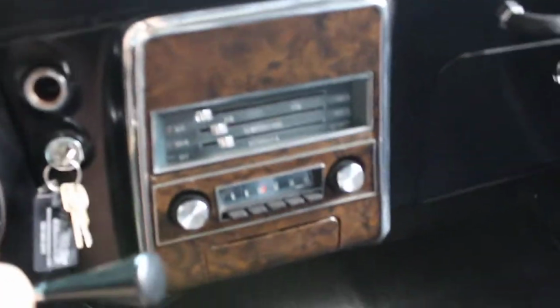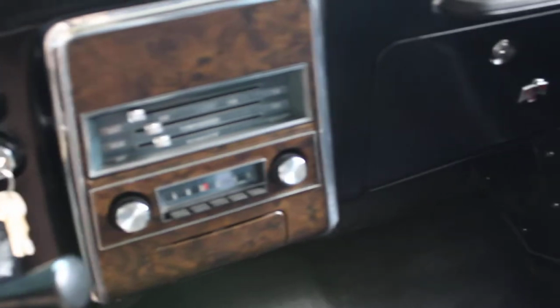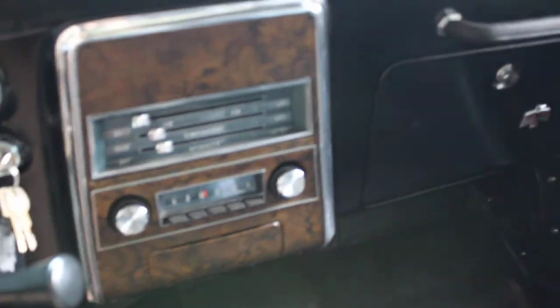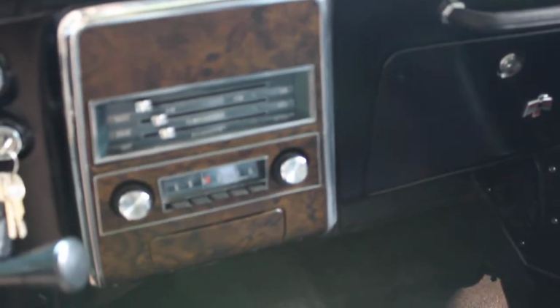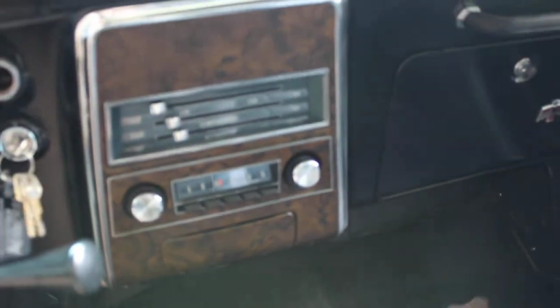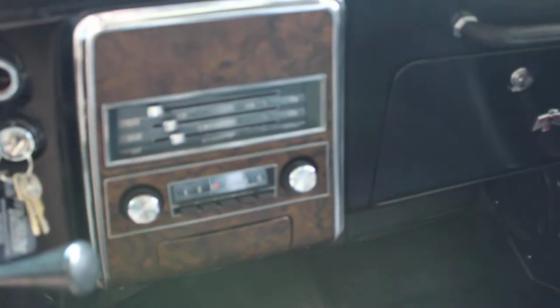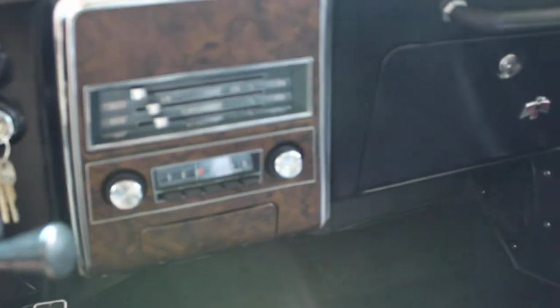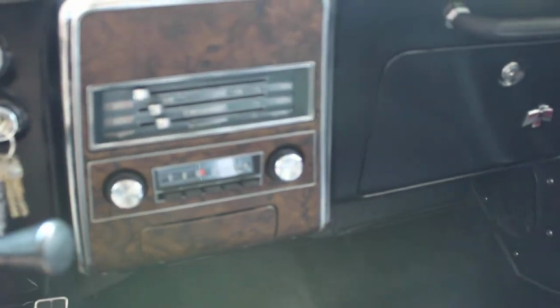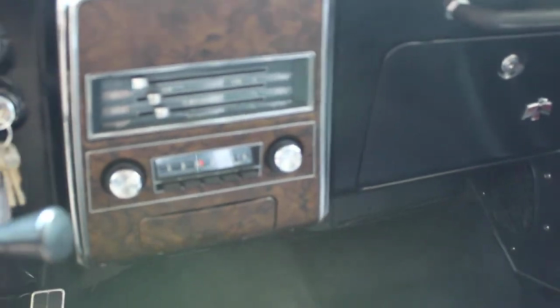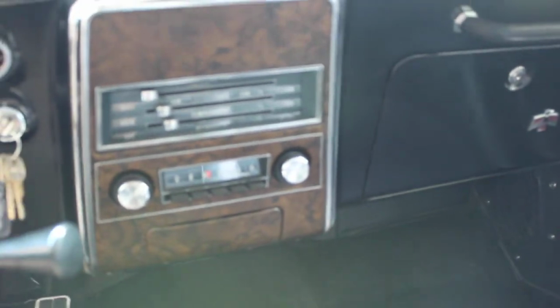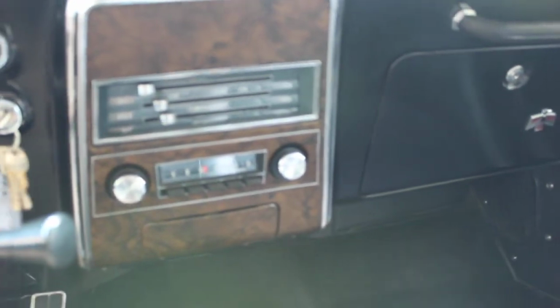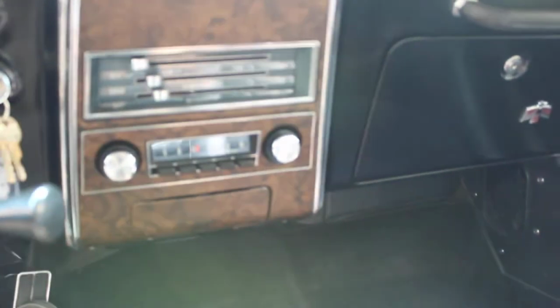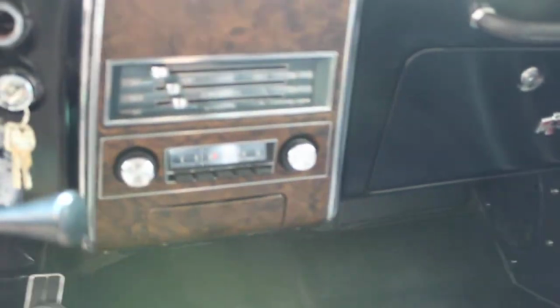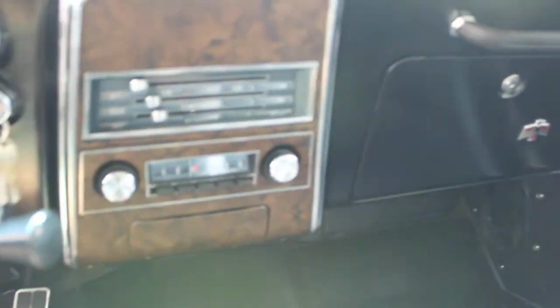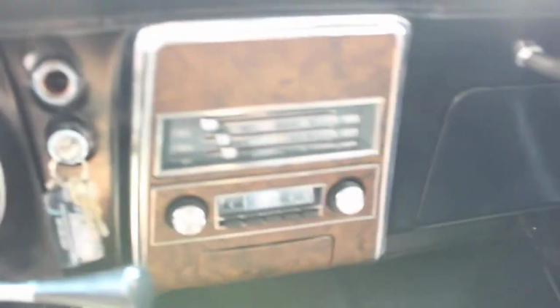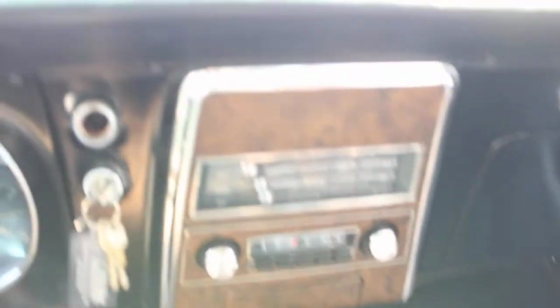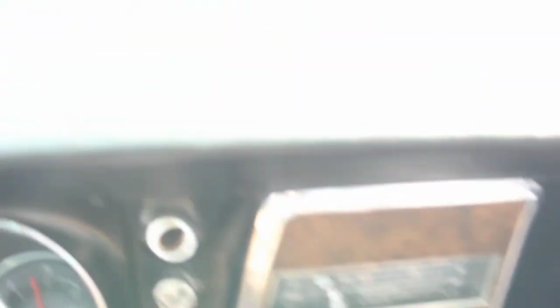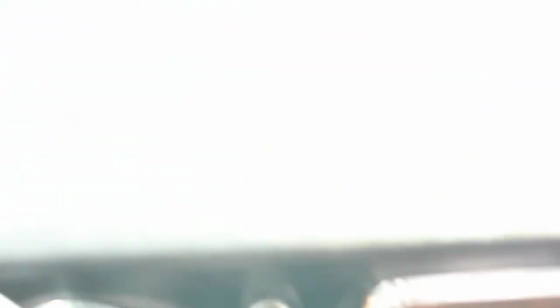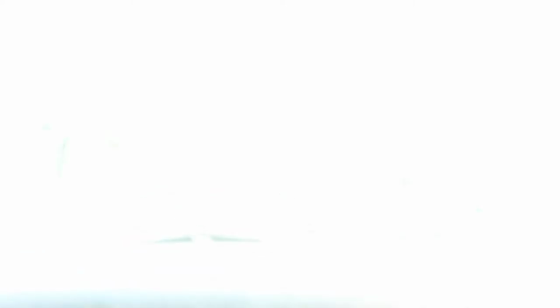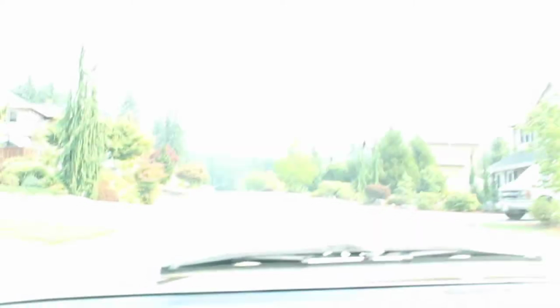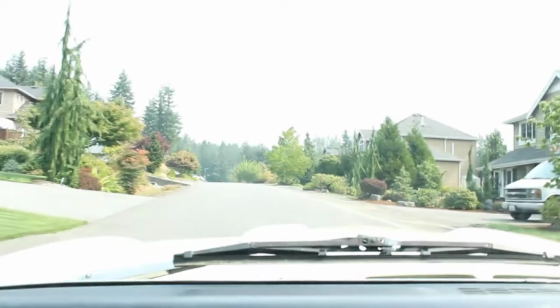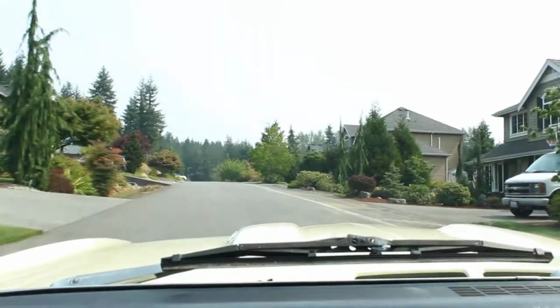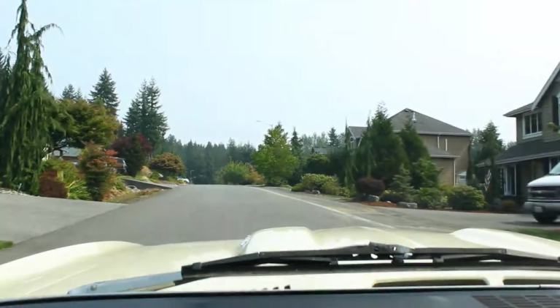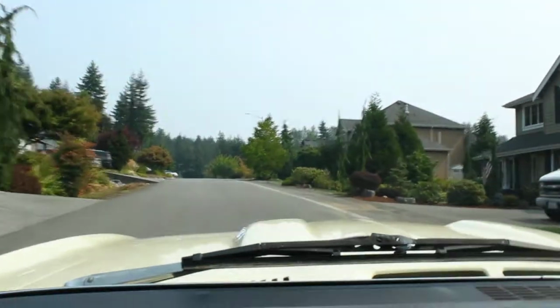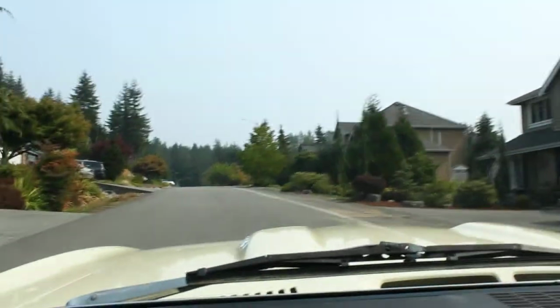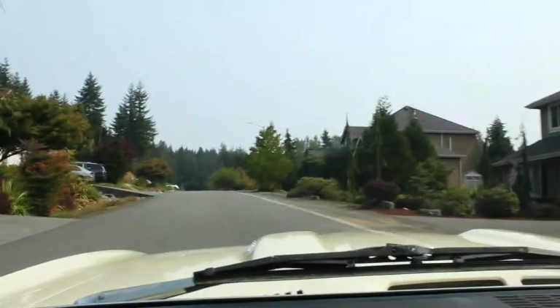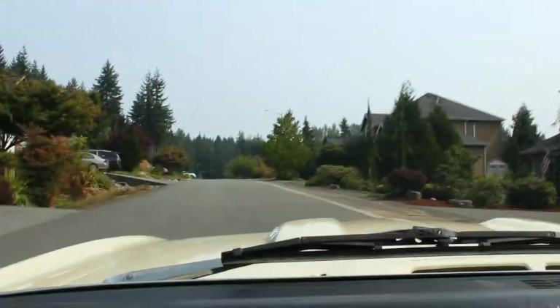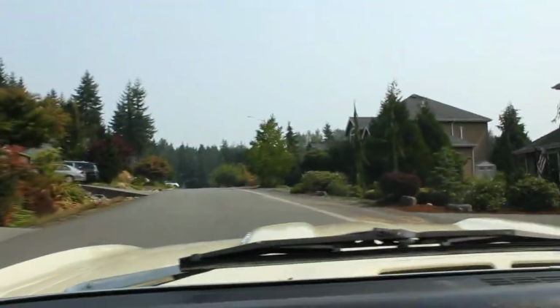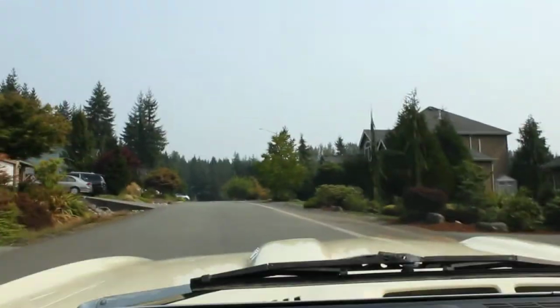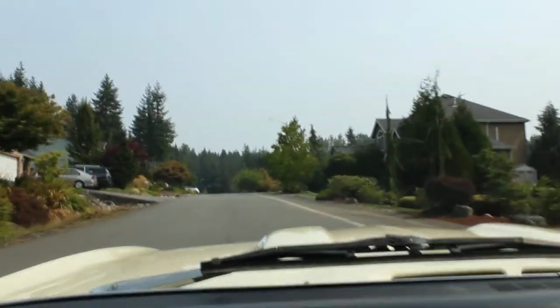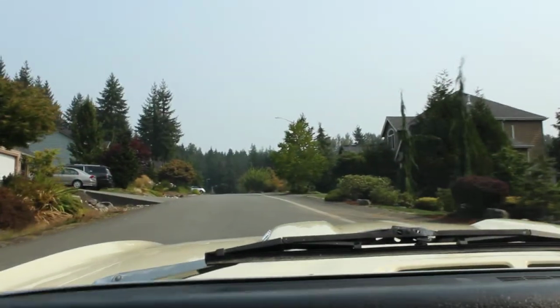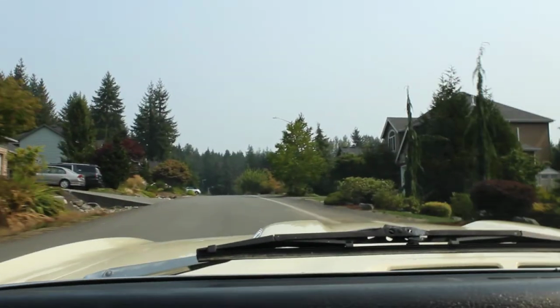This one is also a Turbo 400, so it's a three-speed rather than a two-speed. A lot of these came with a Power Glide setup, which is not what you want.